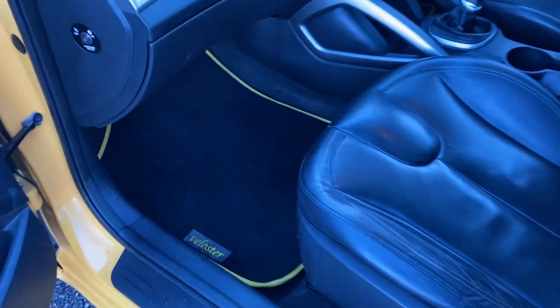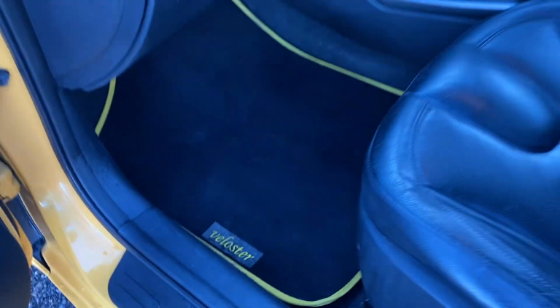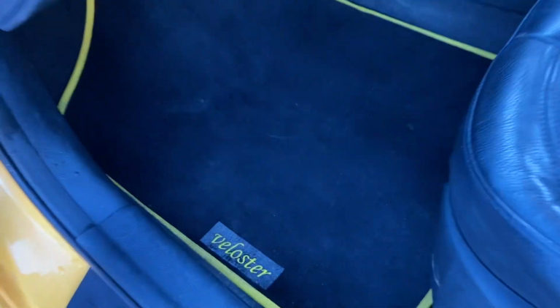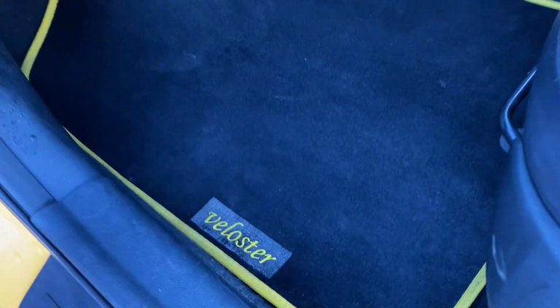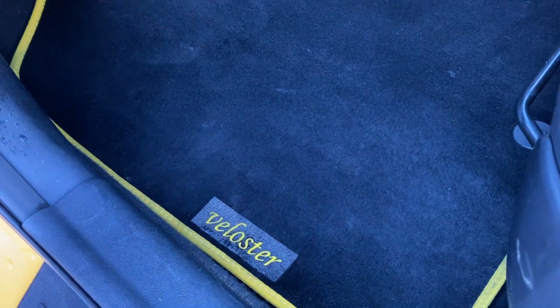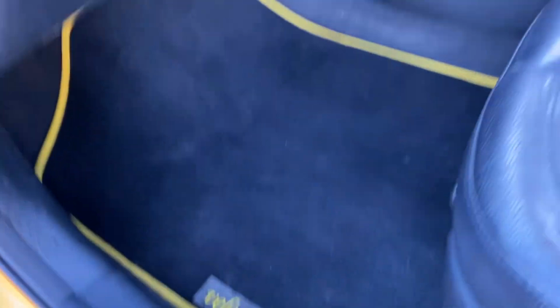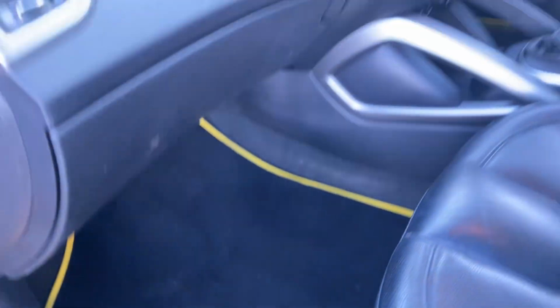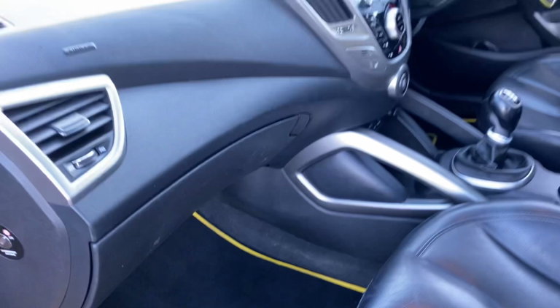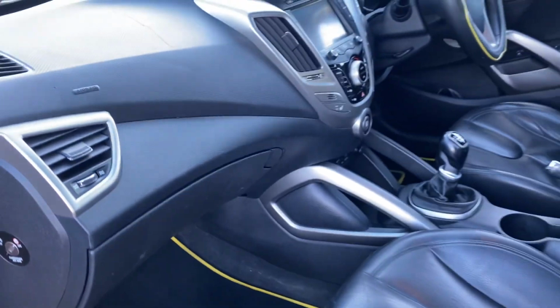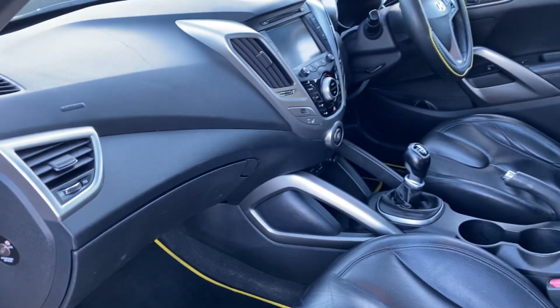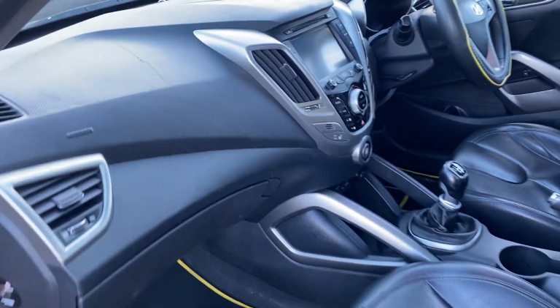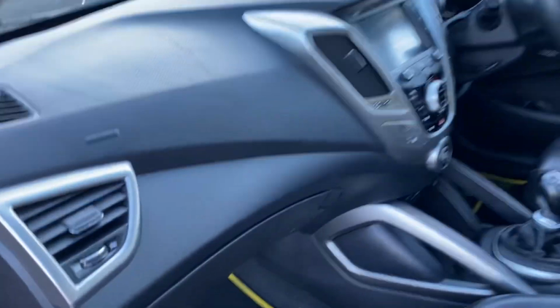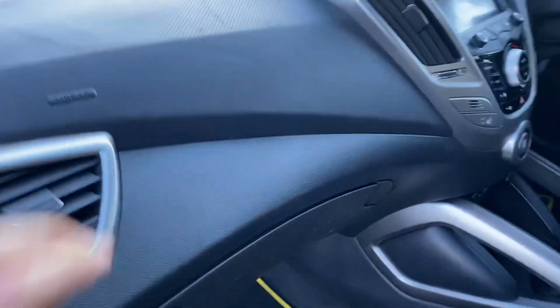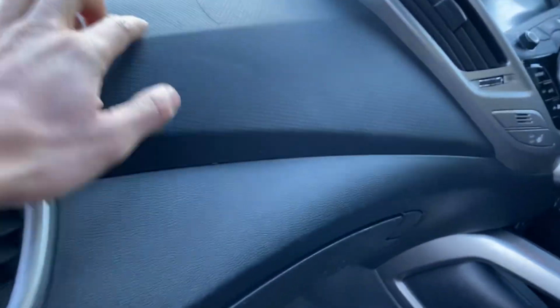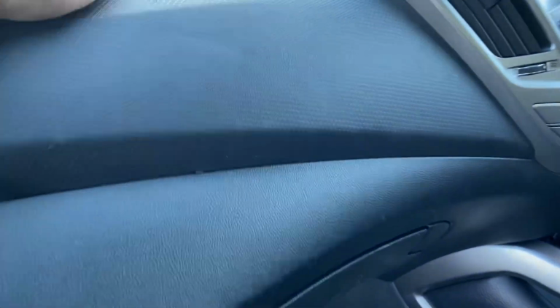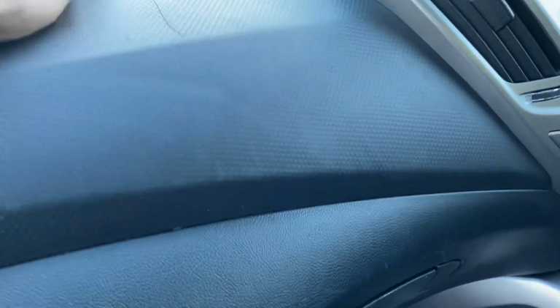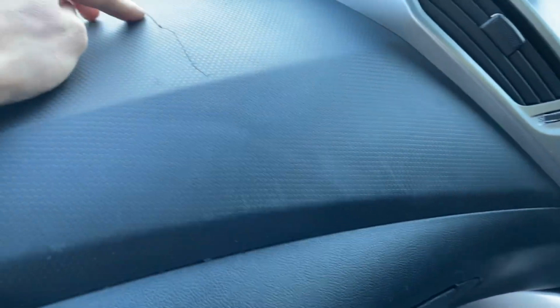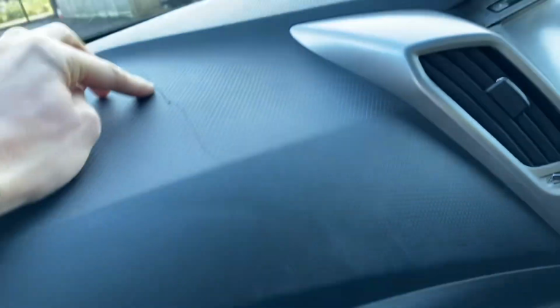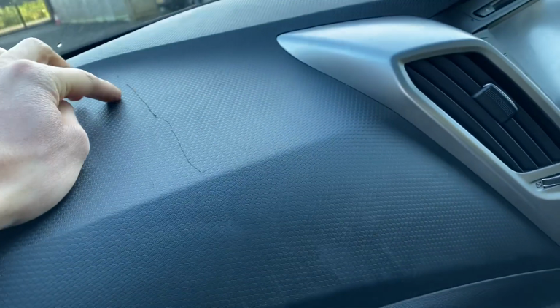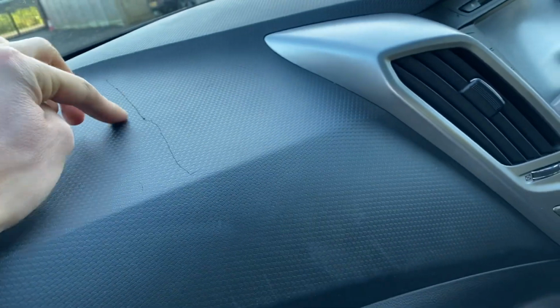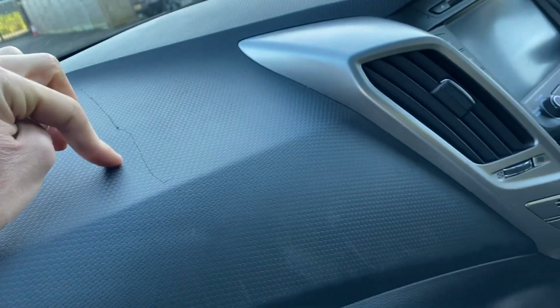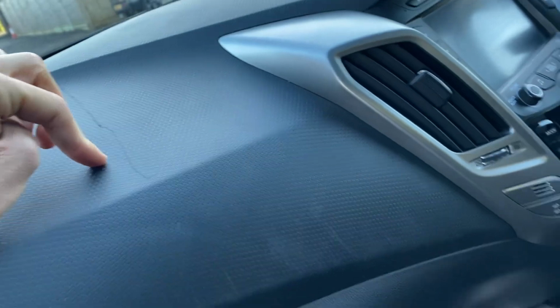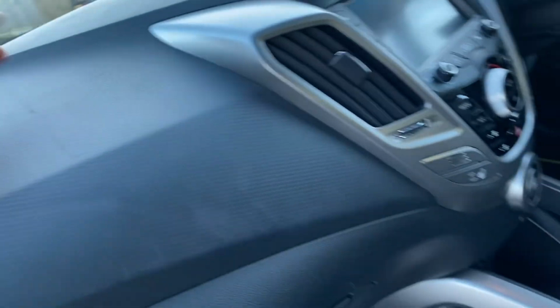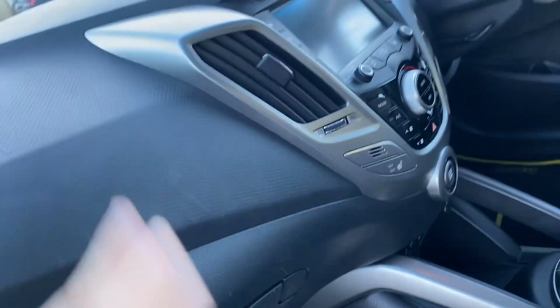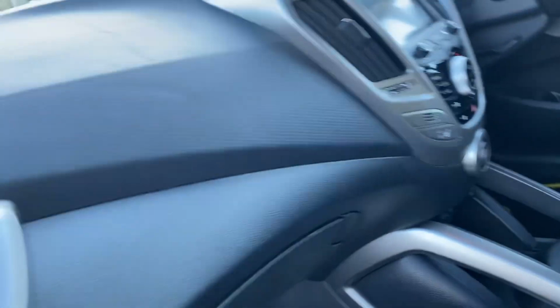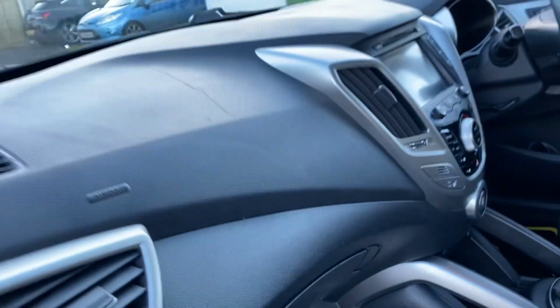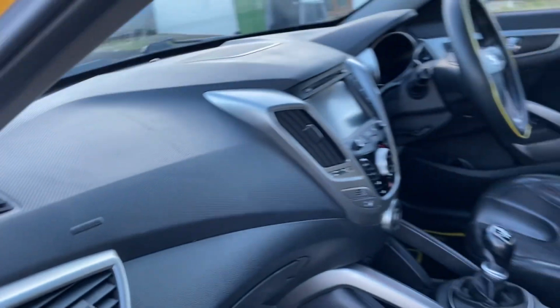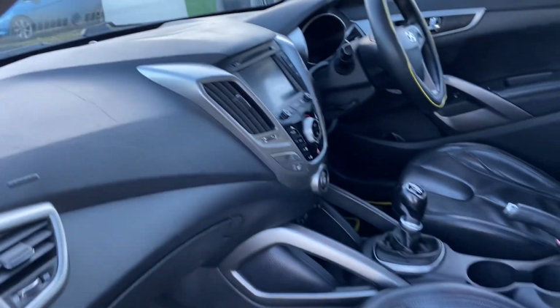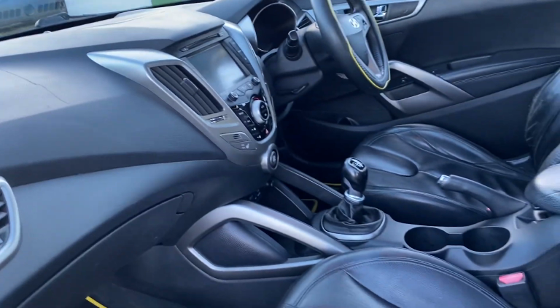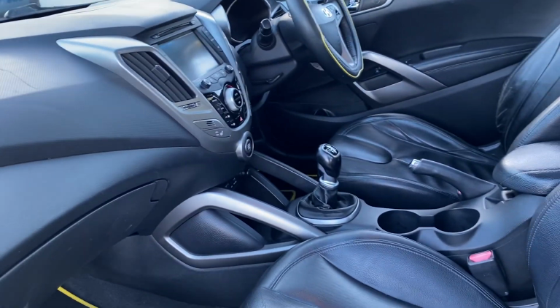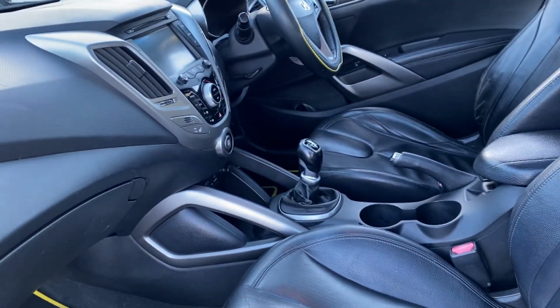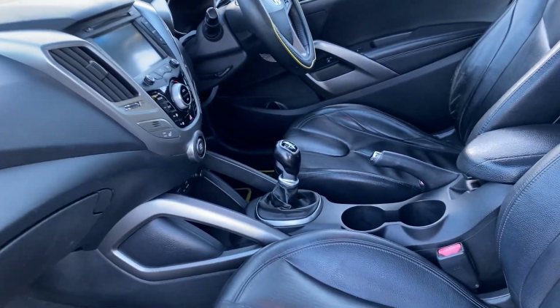It's got these nice Veloster floor mats. I'll just note there is a scratch on the top of the dashboard here — not sure how that could have happened but it's there, and I have to show you that.